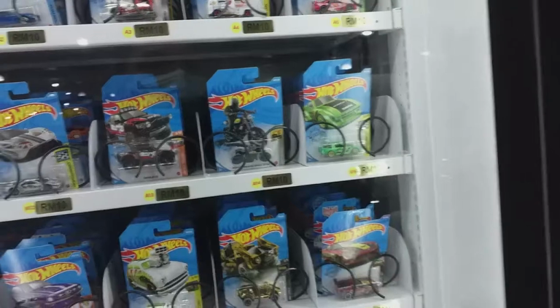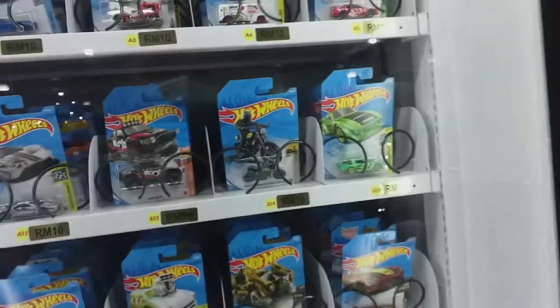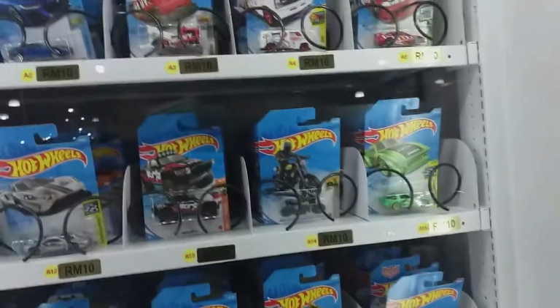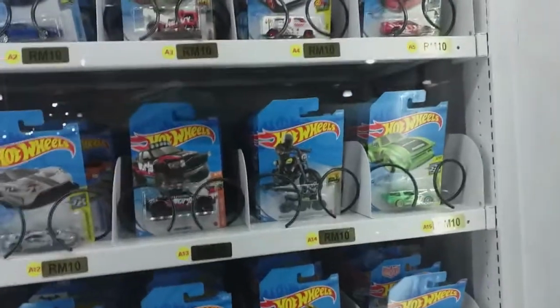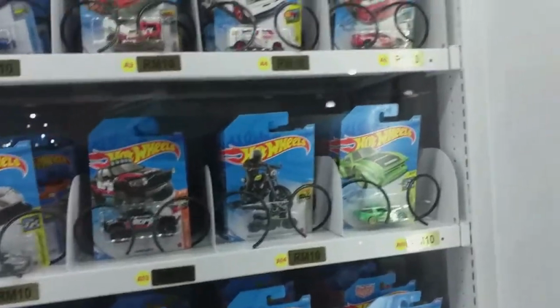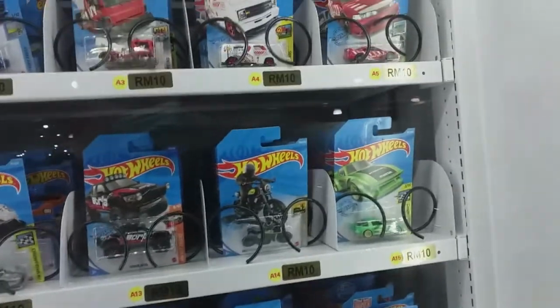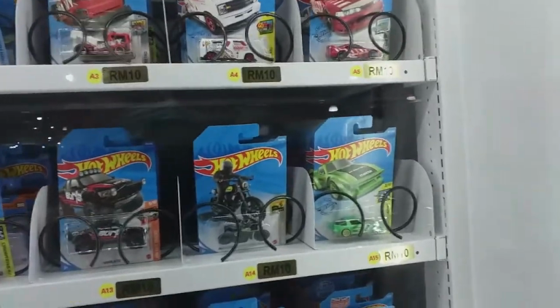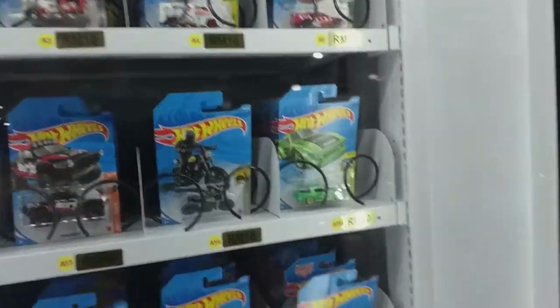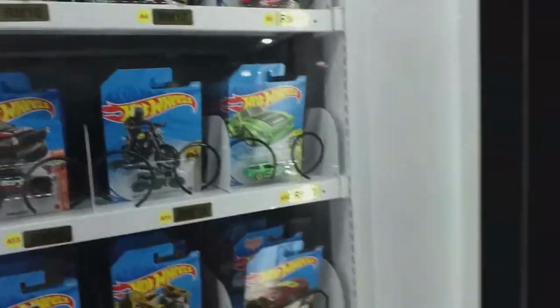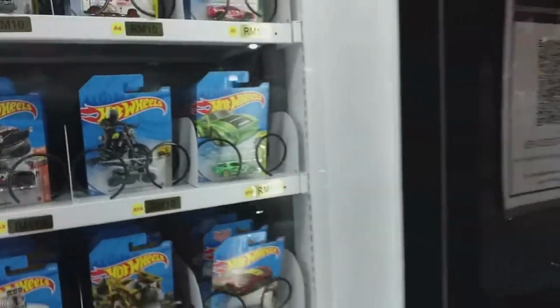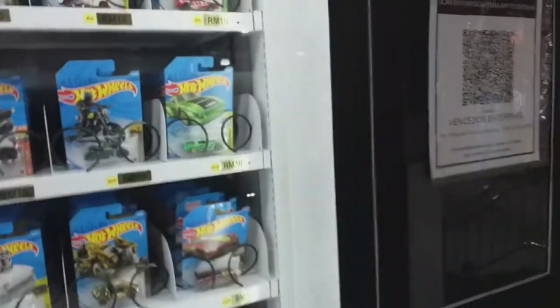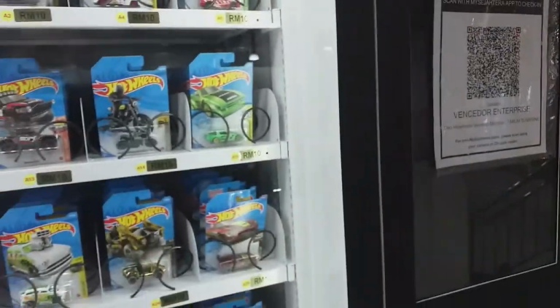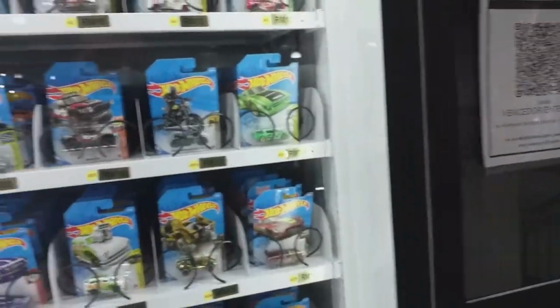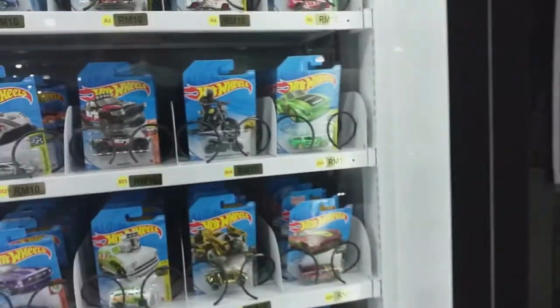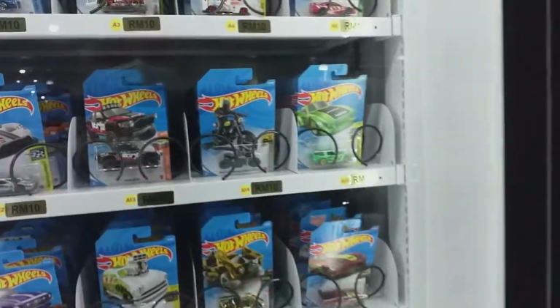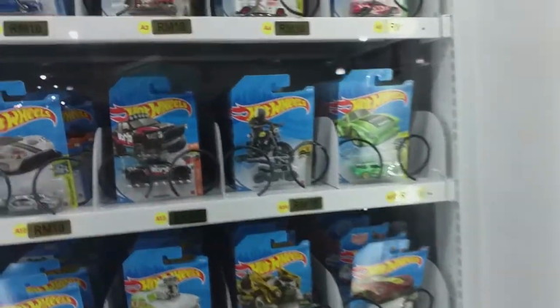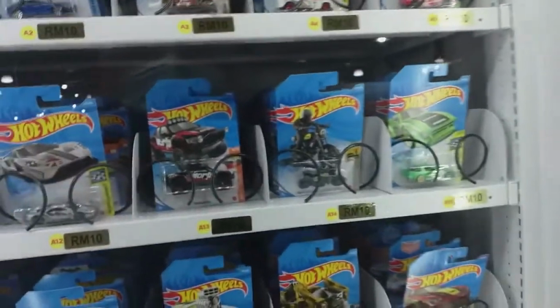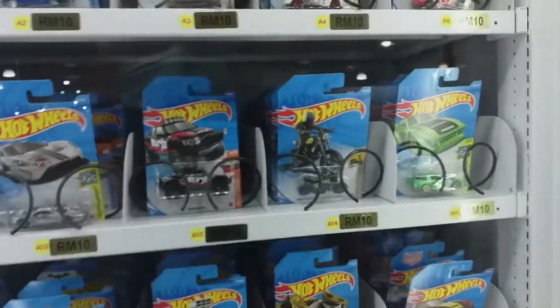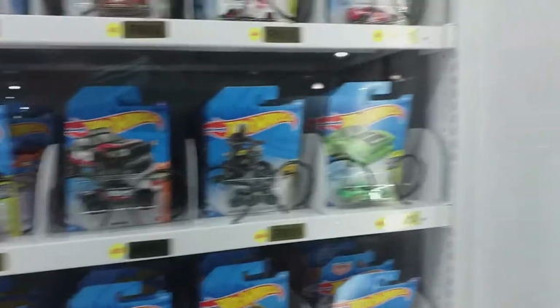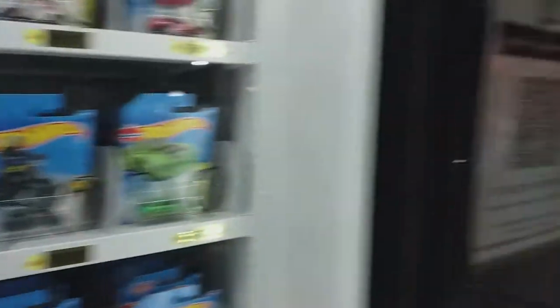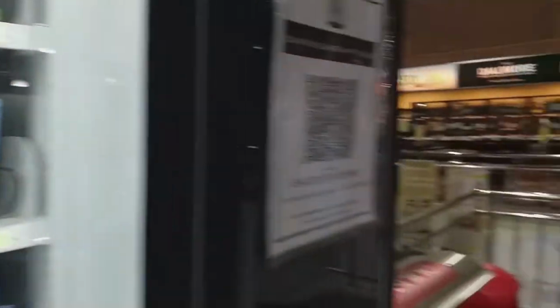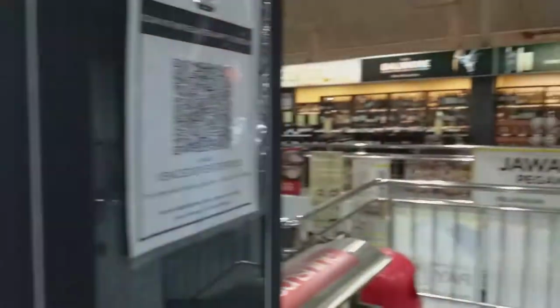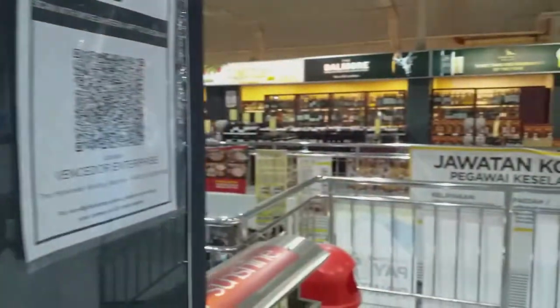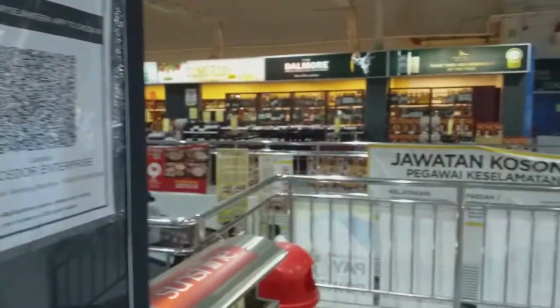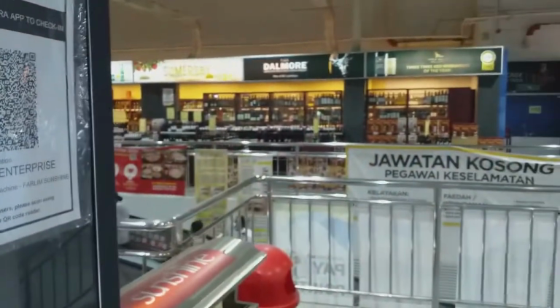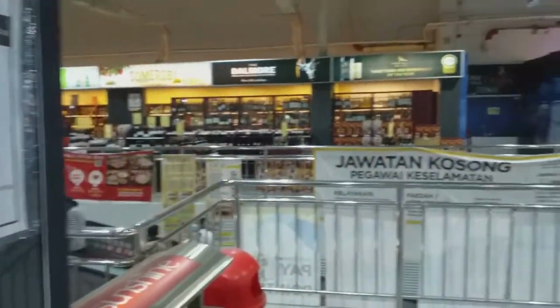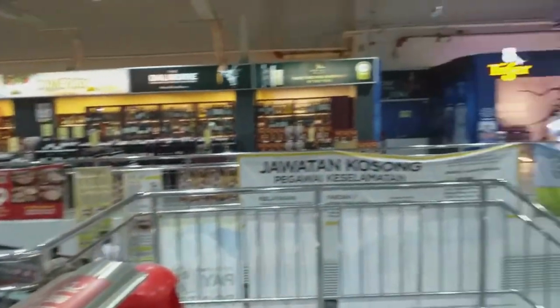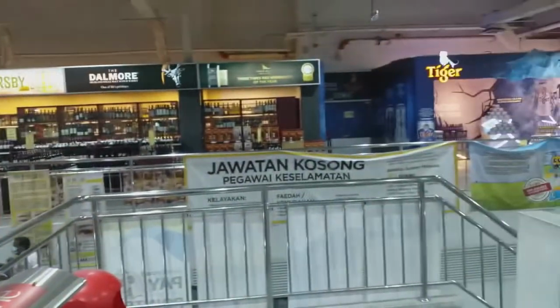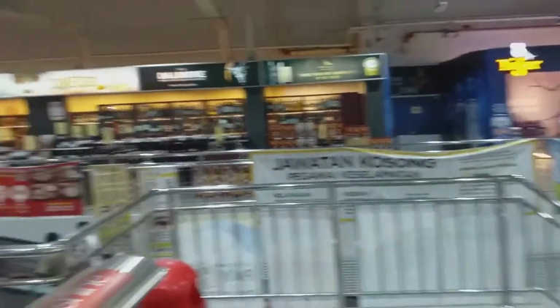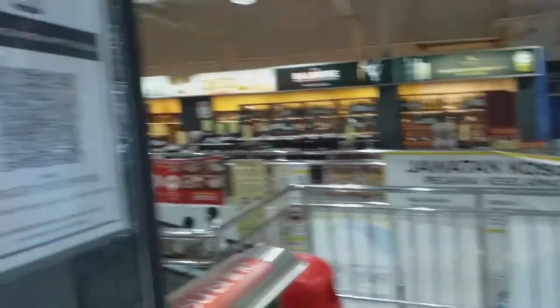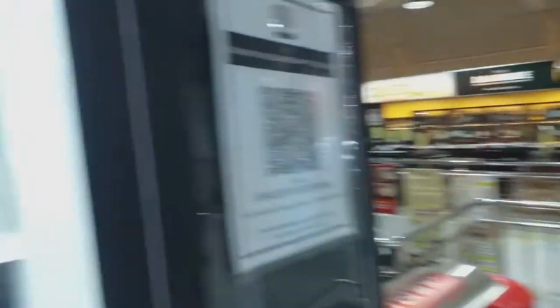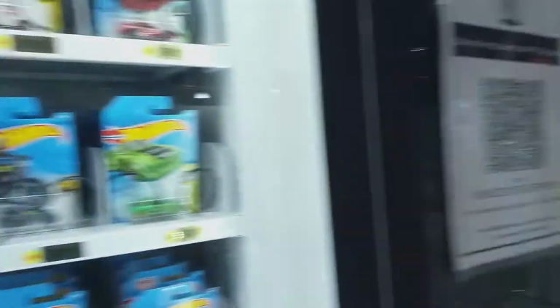Hello everyone and welcome to this vending machine video. We are at the shopping mall.